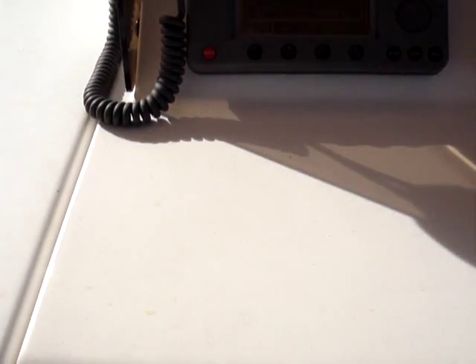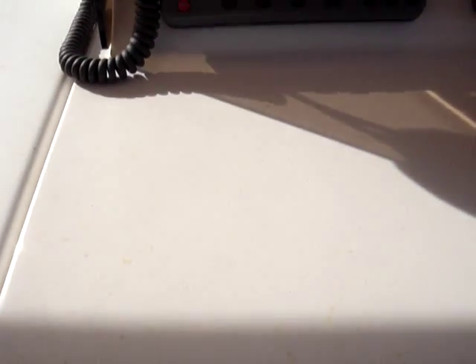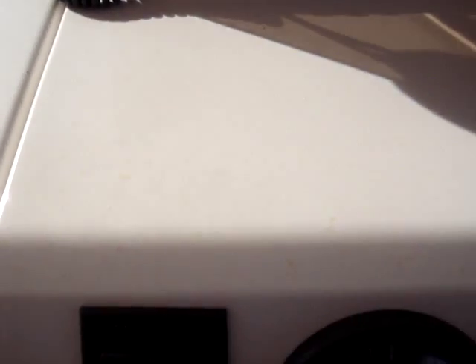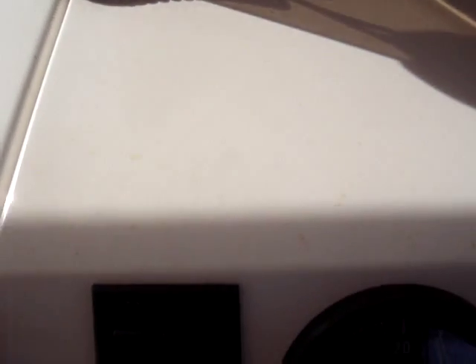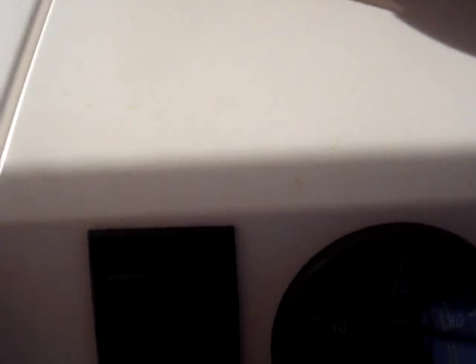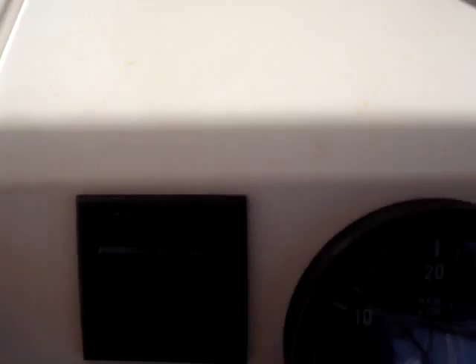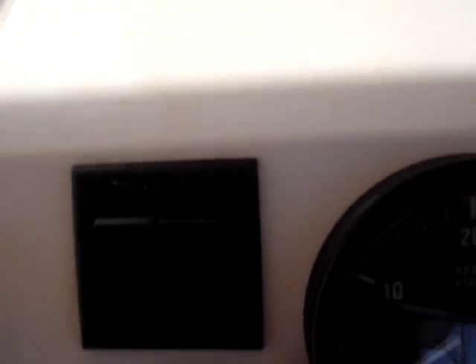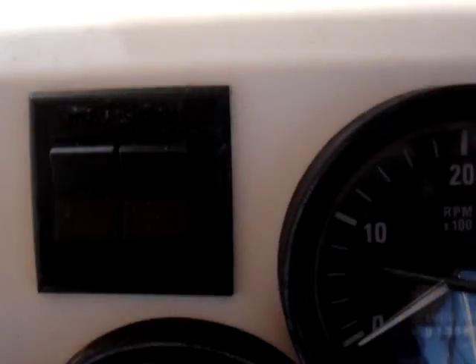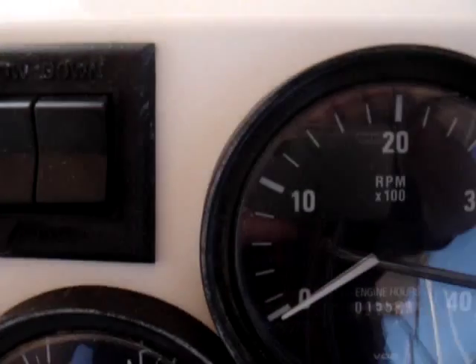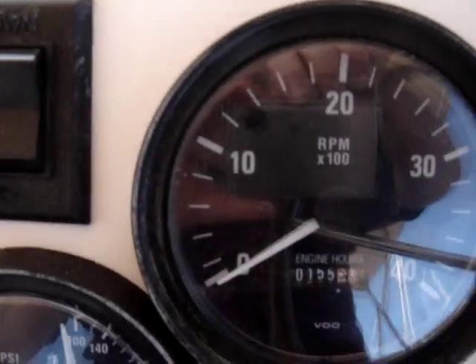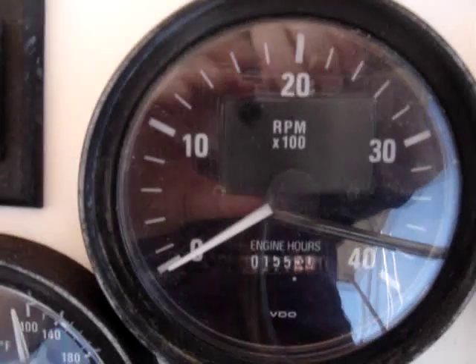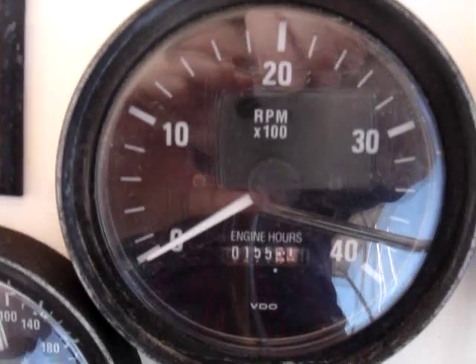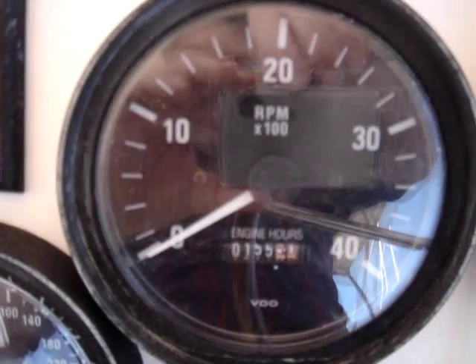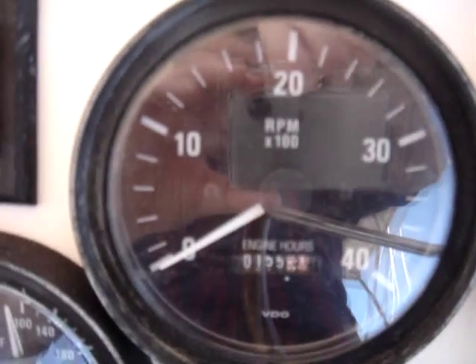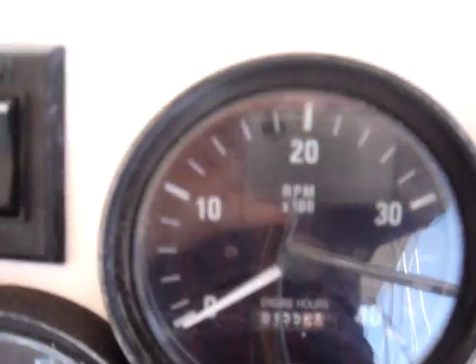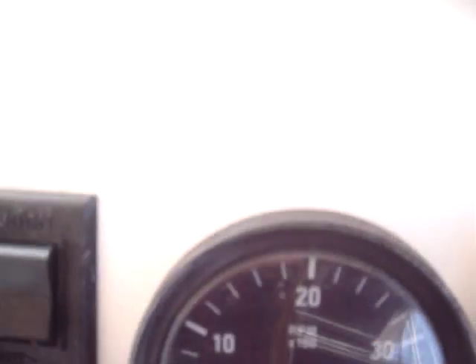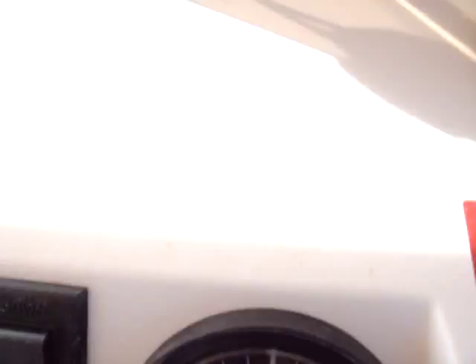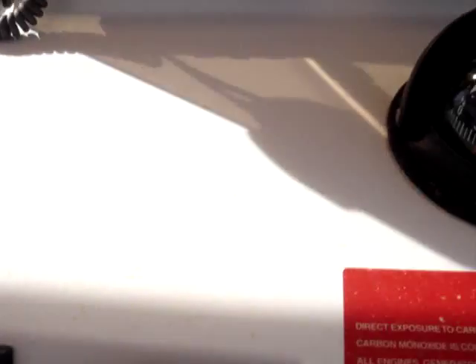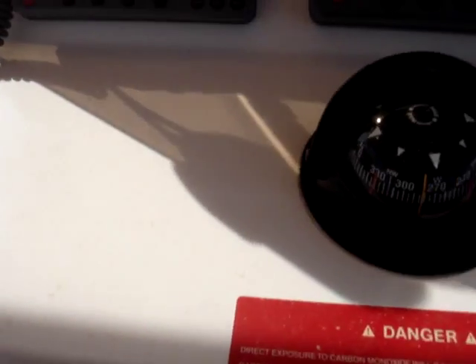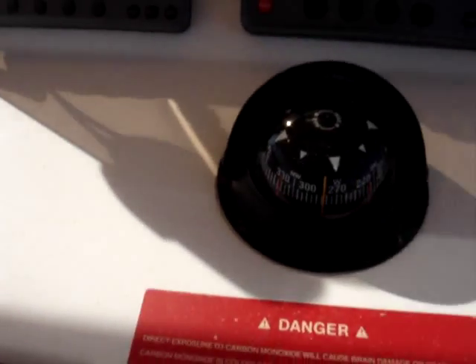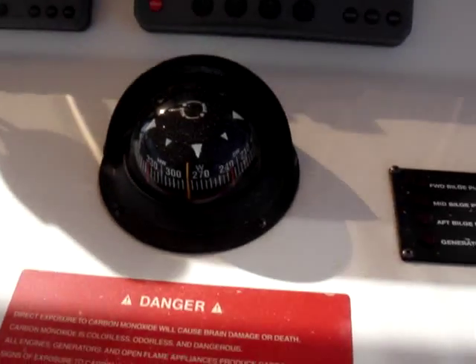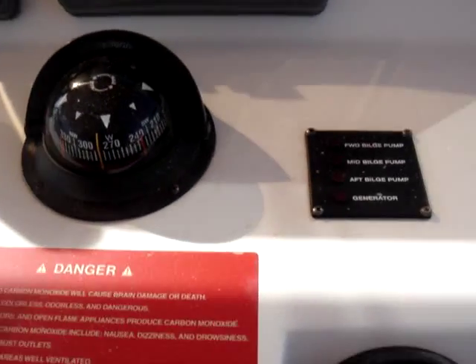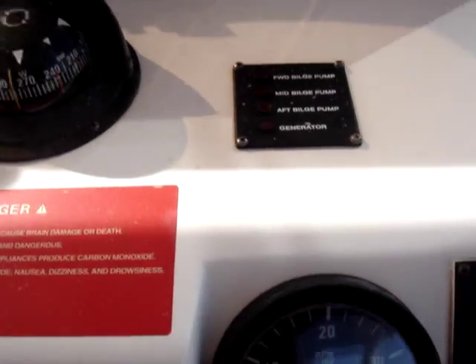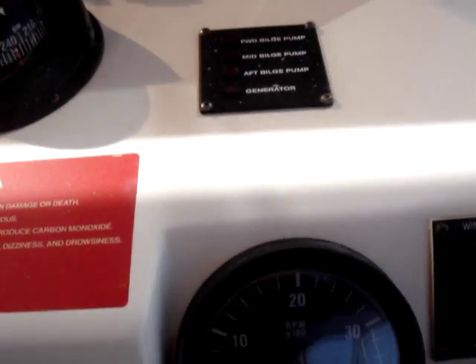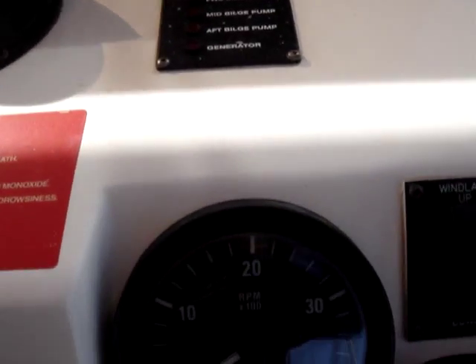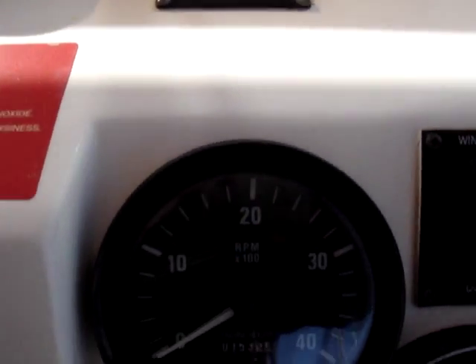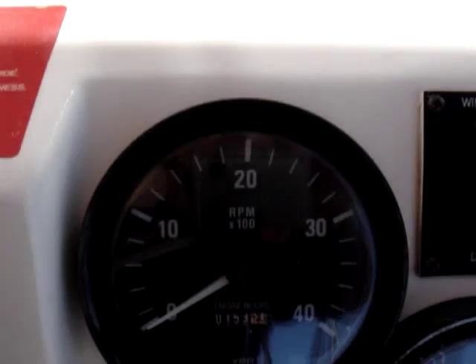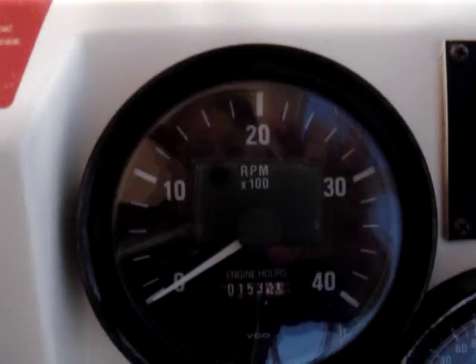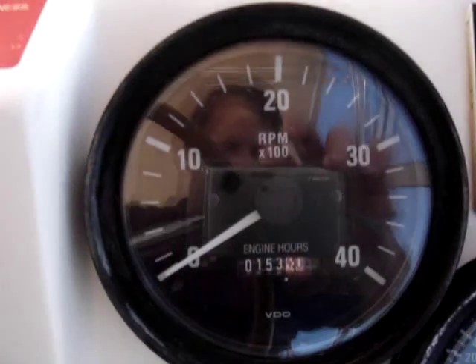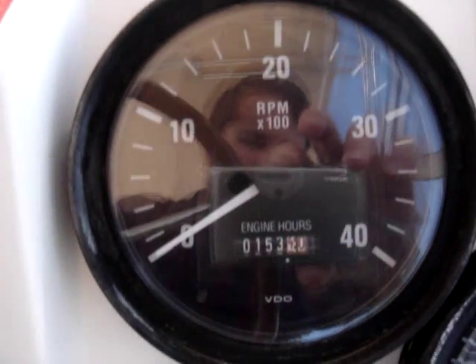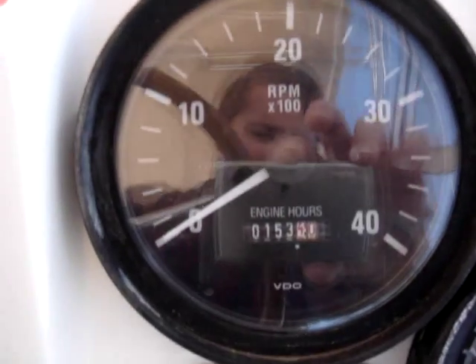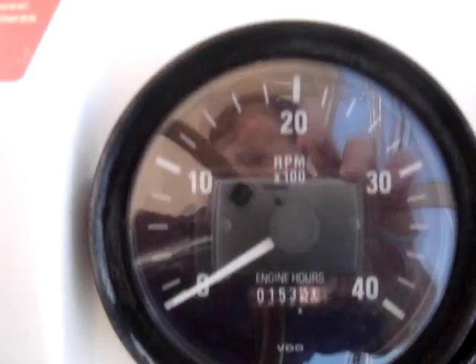The port engine has 155 hours and the starboard engine has 153 hours.